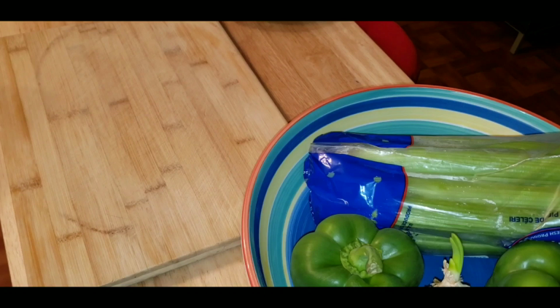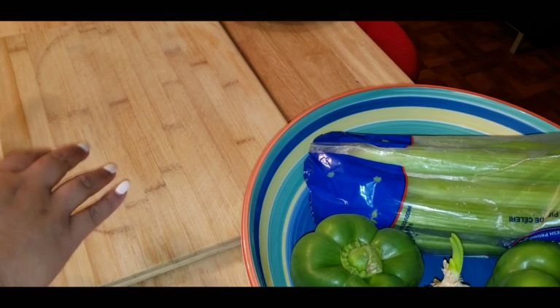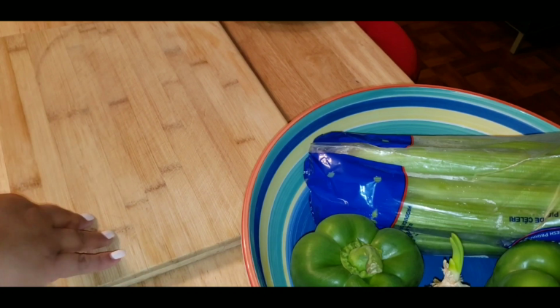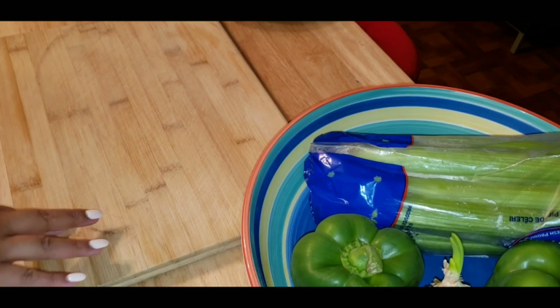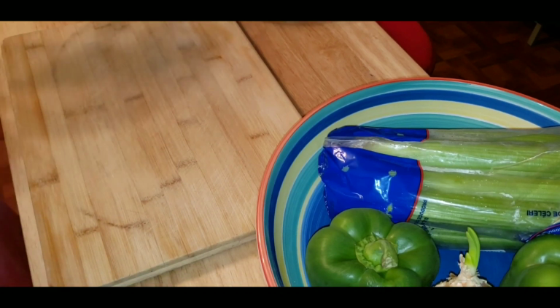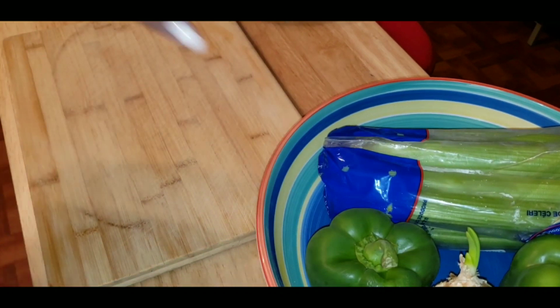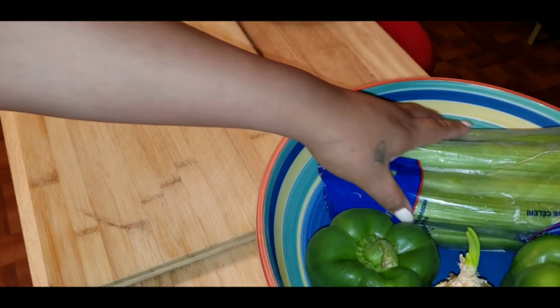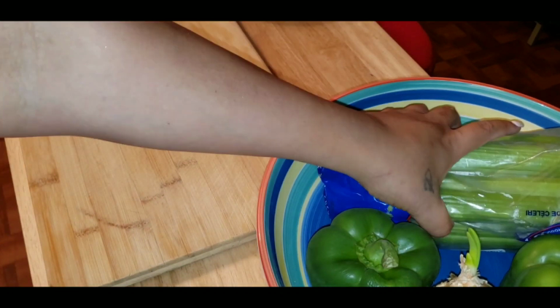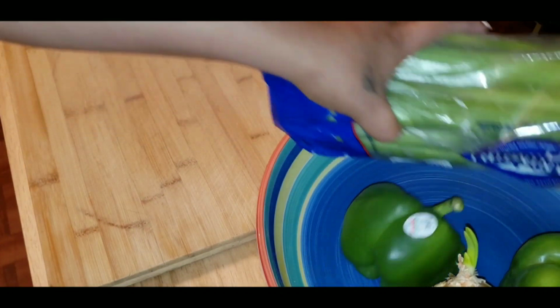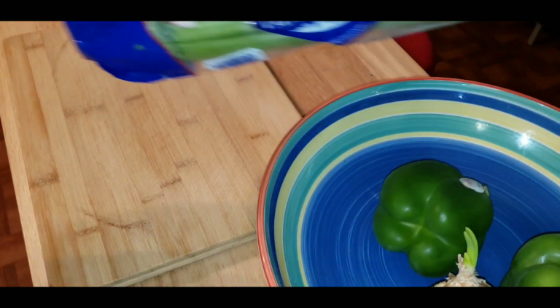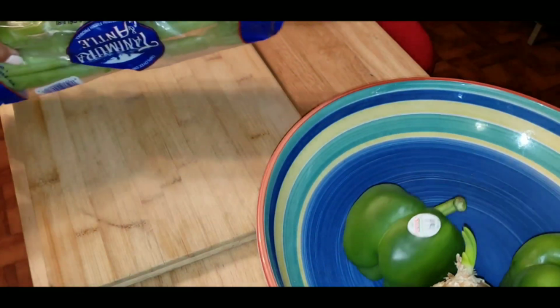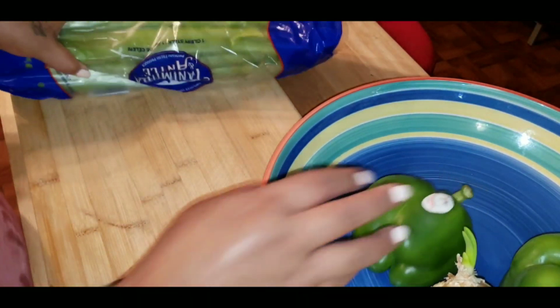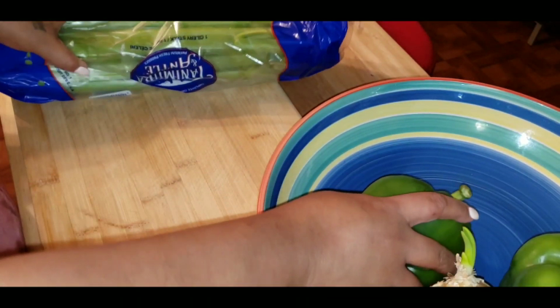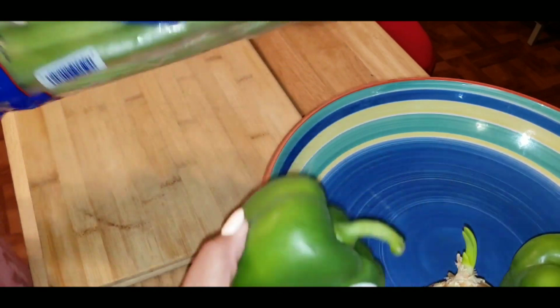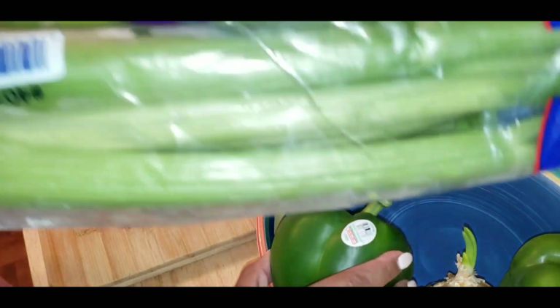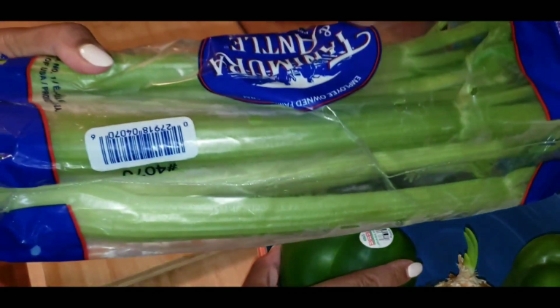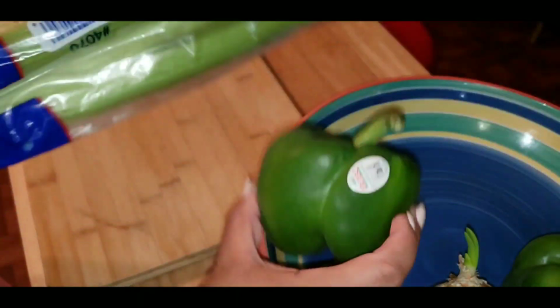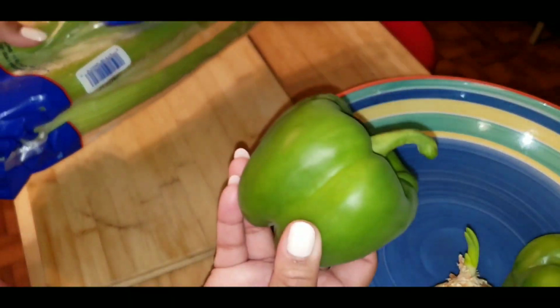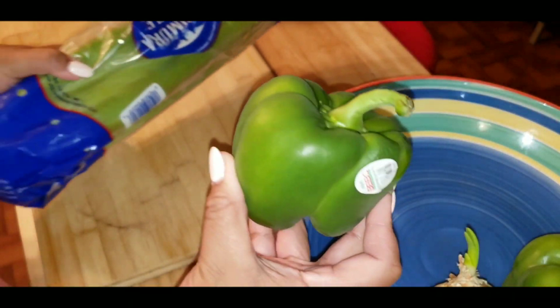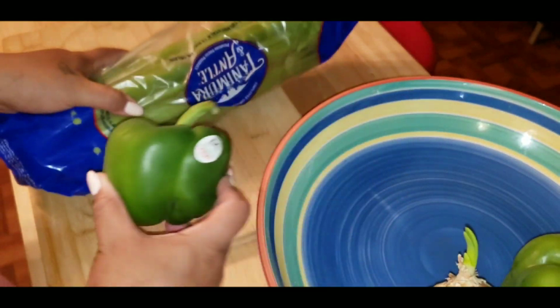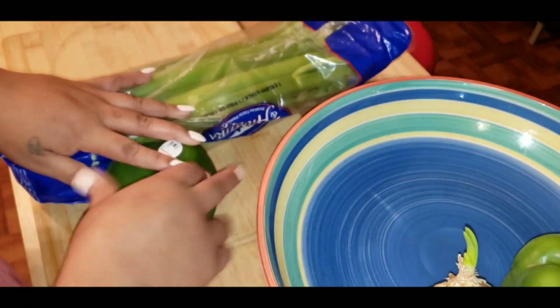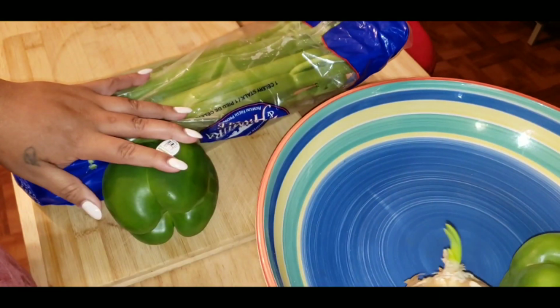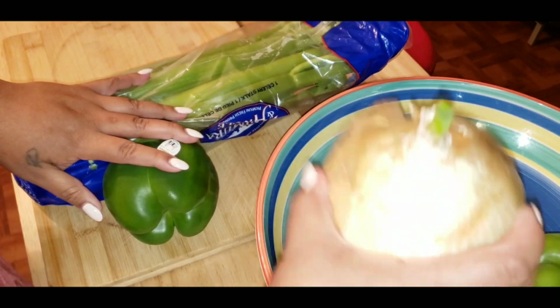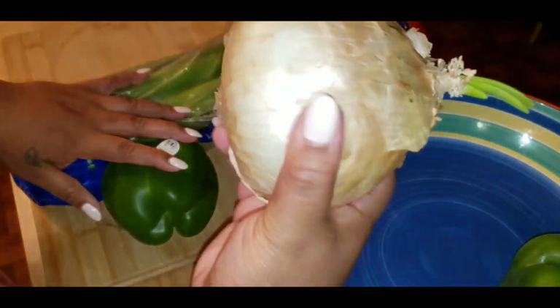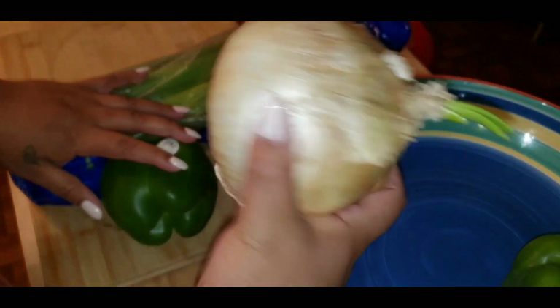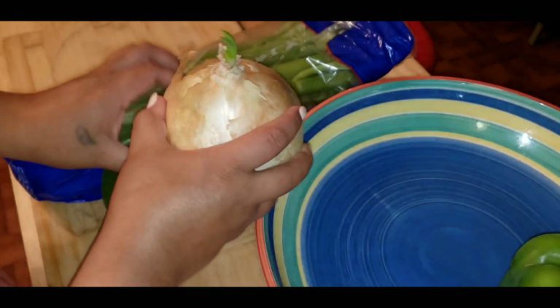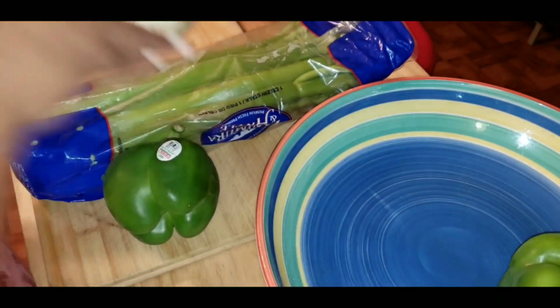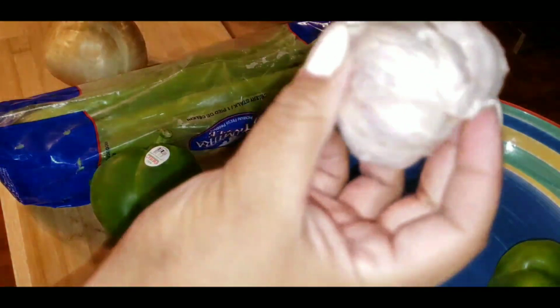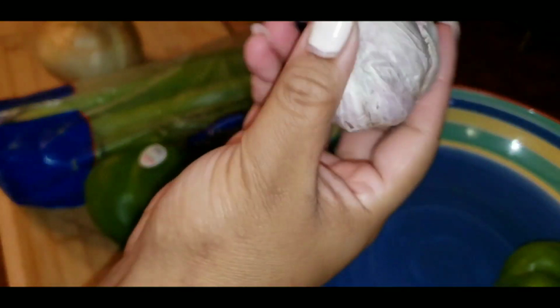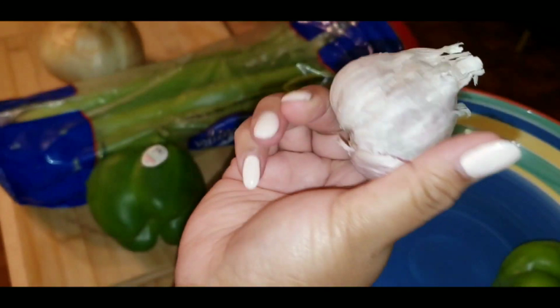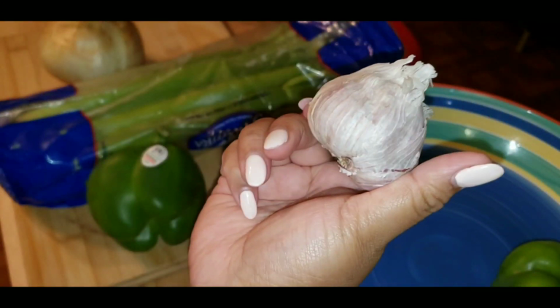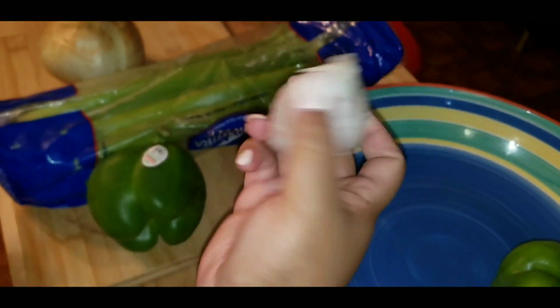For this recipe, you will be needing celery, bell pepper, onion, and garlic.